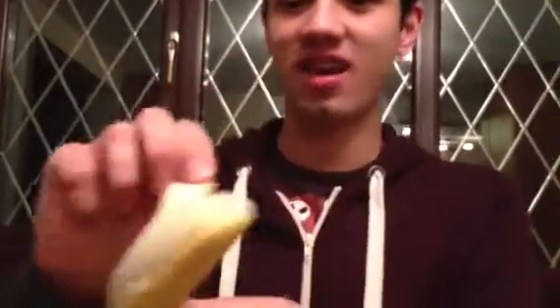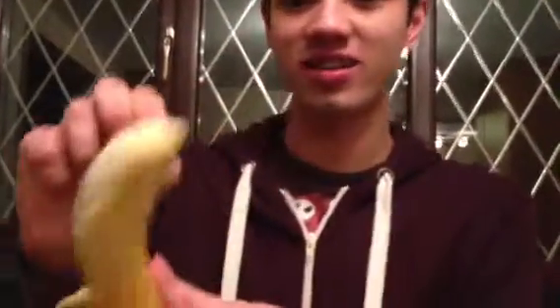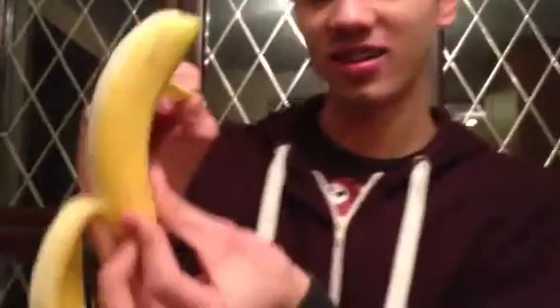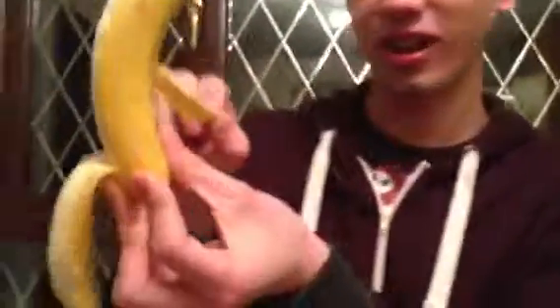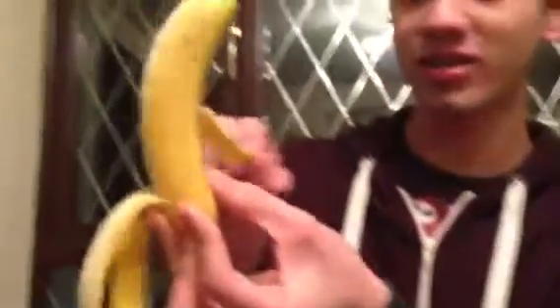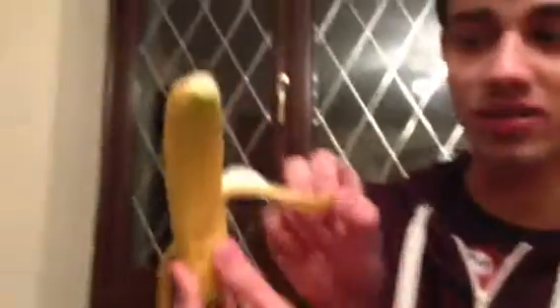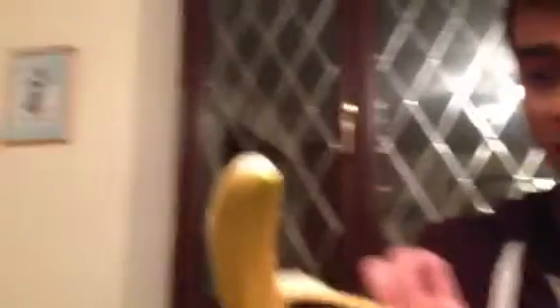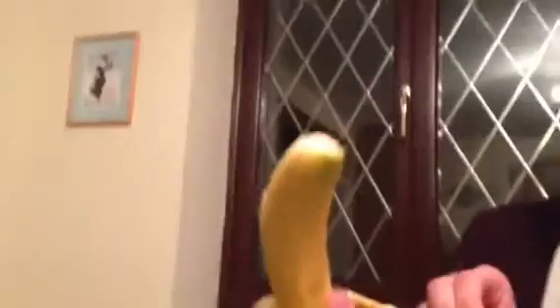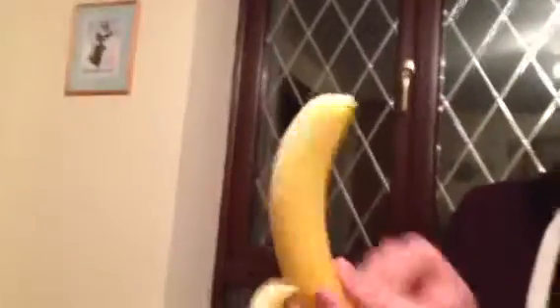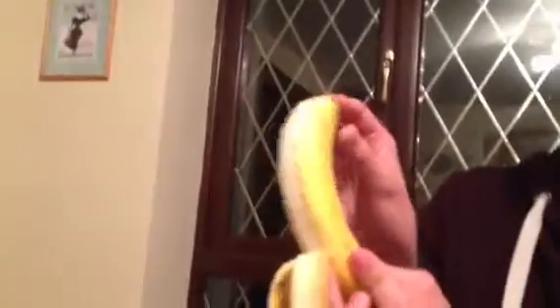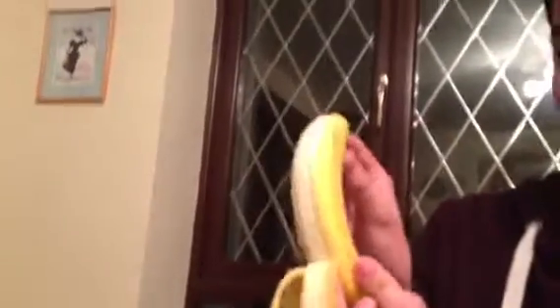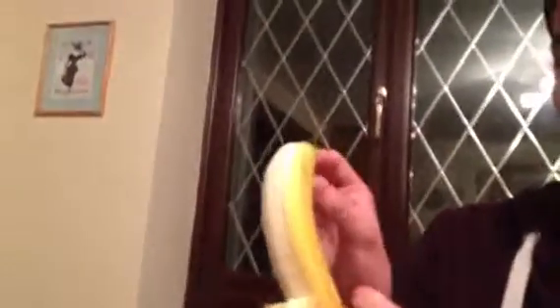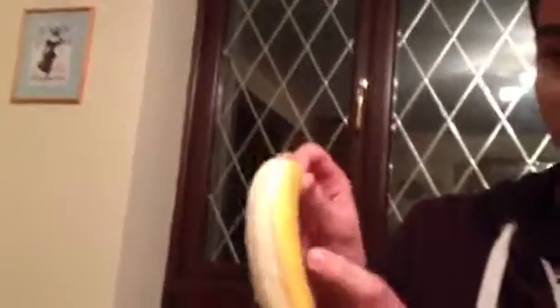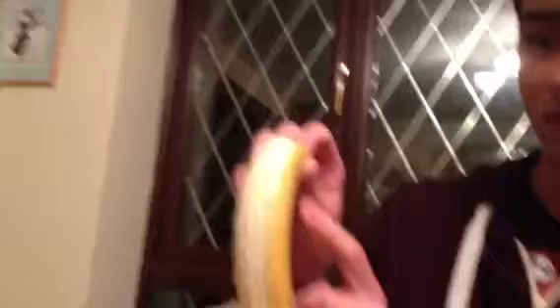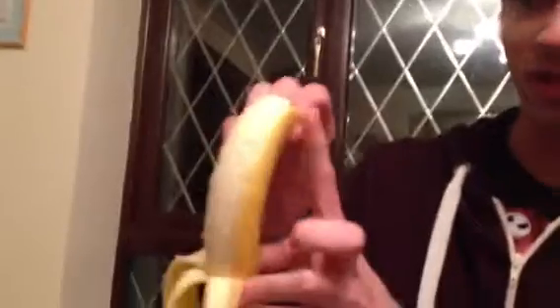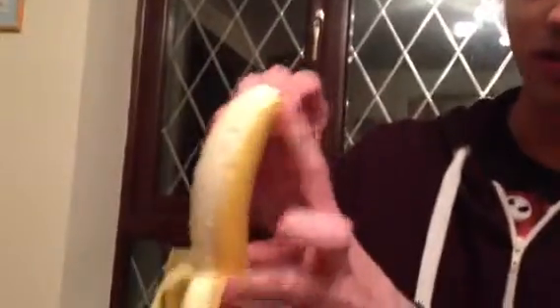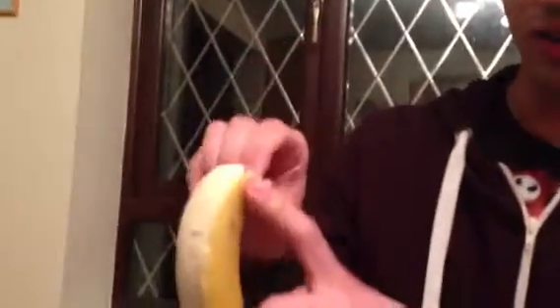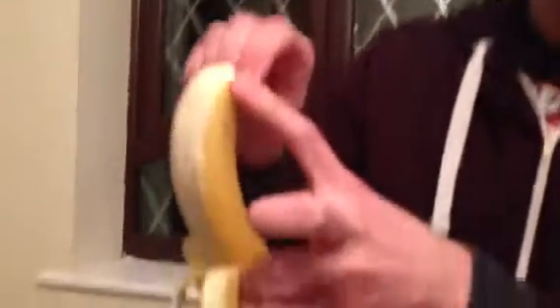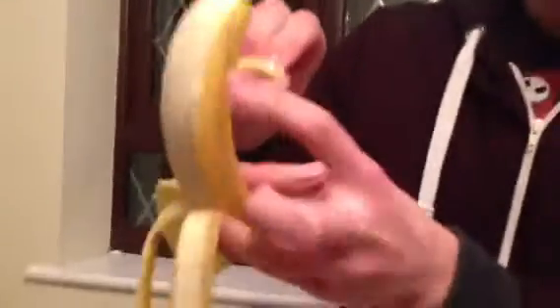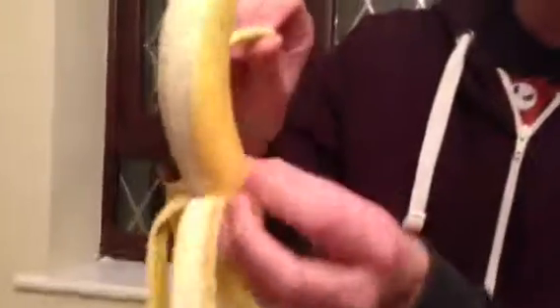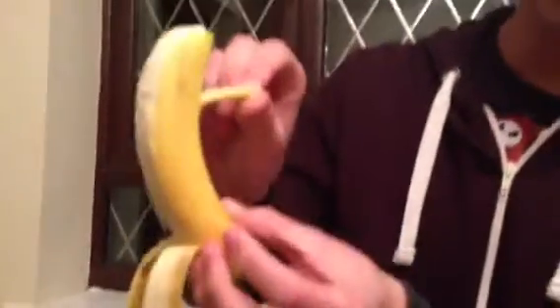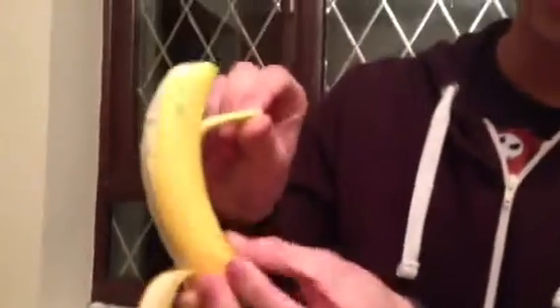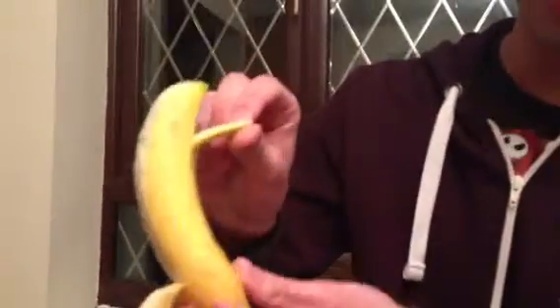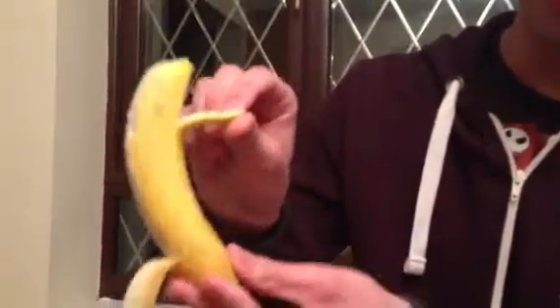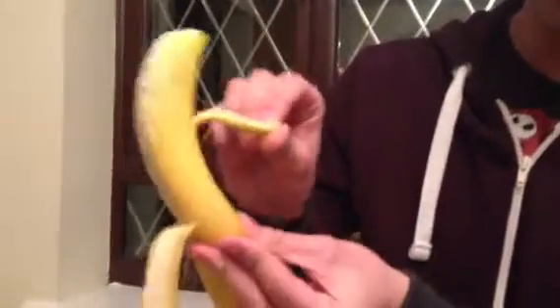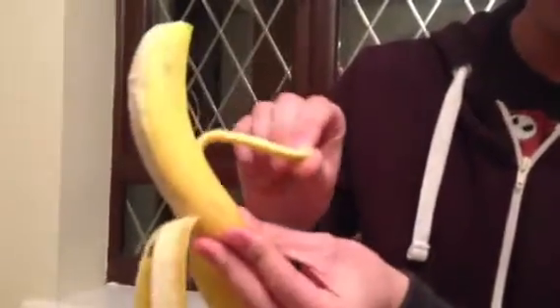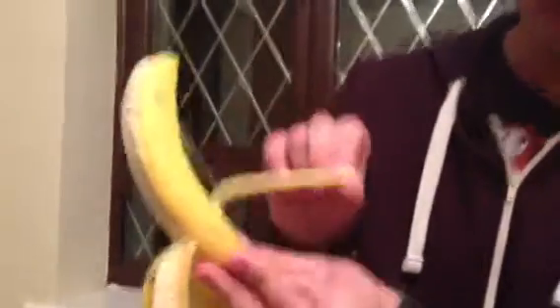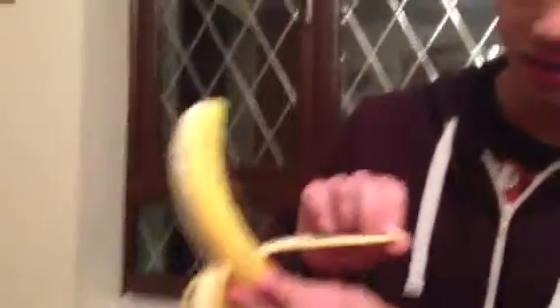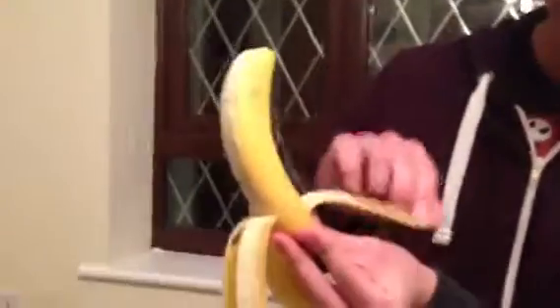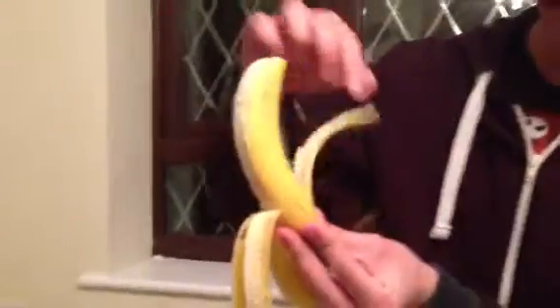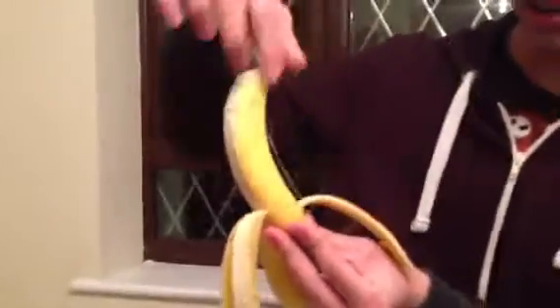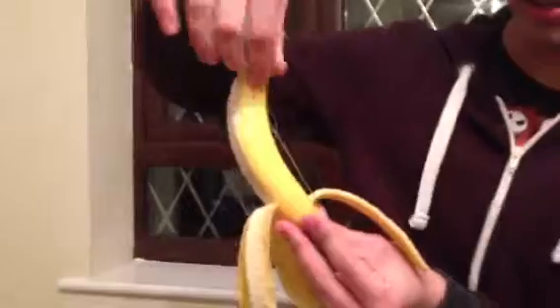You just keep doing this in different sections of the banana, and you just unpeel it like this.